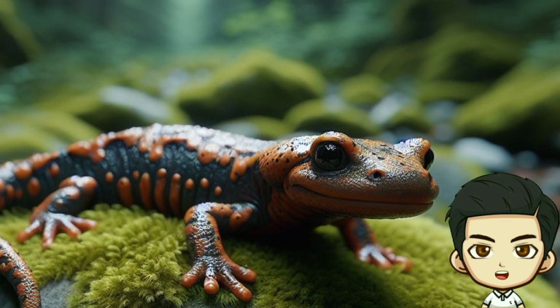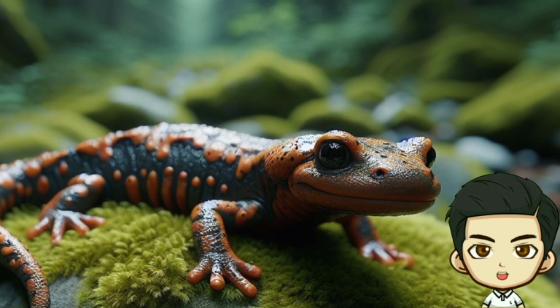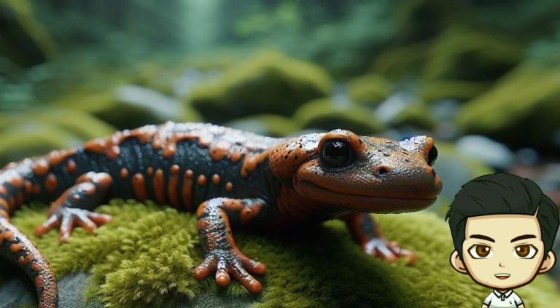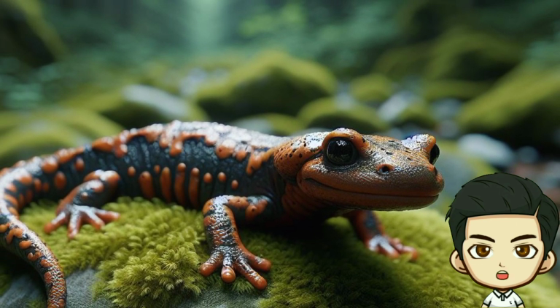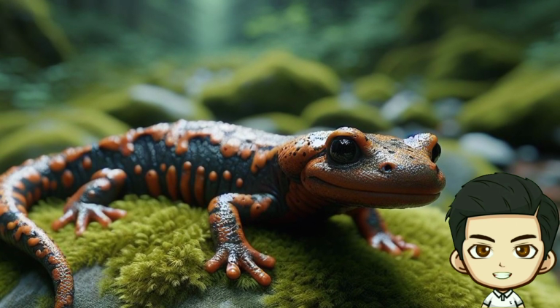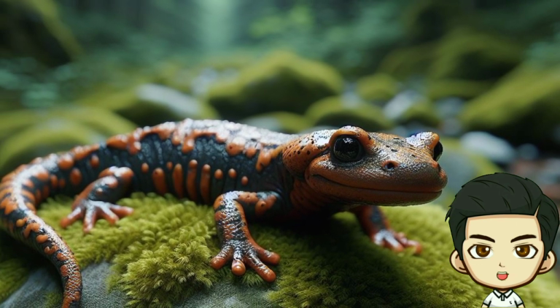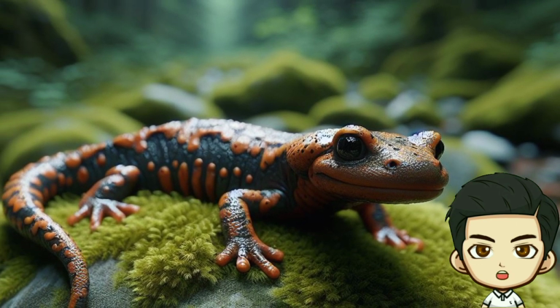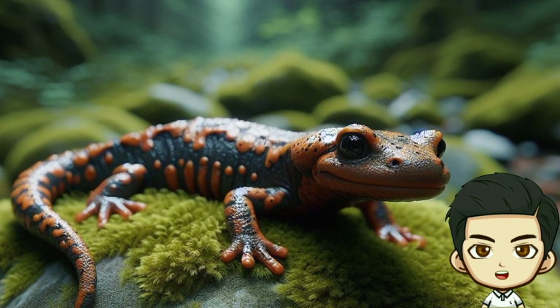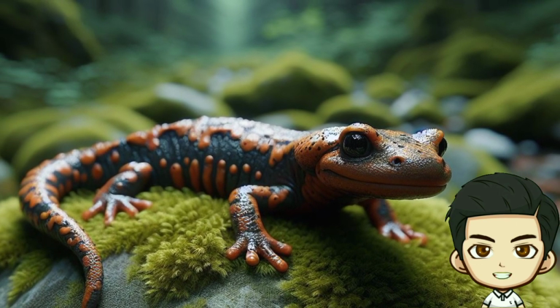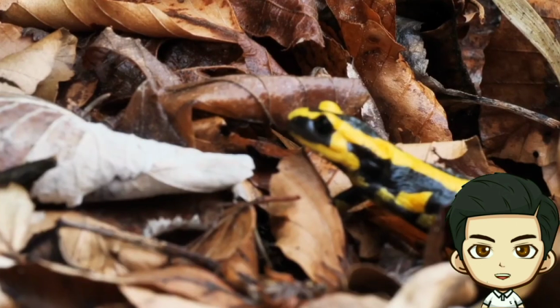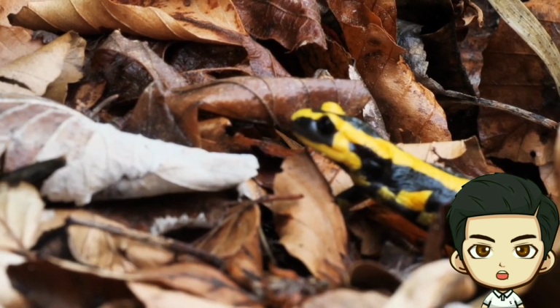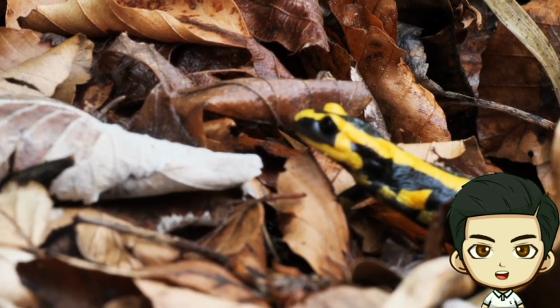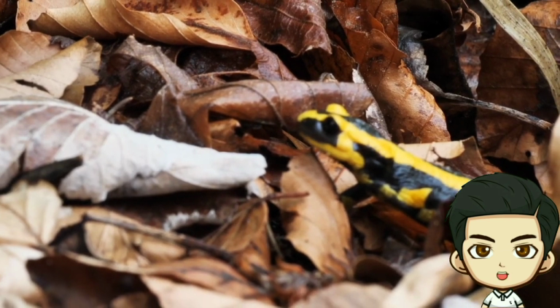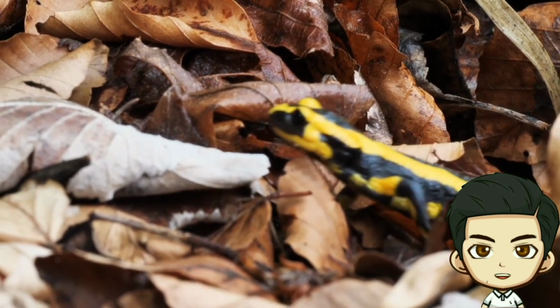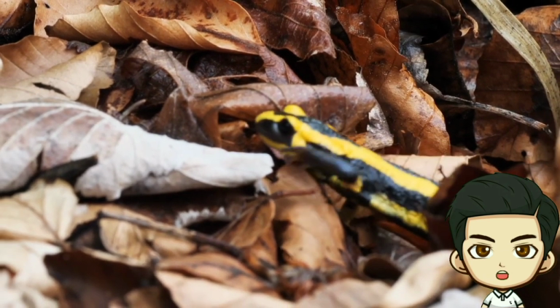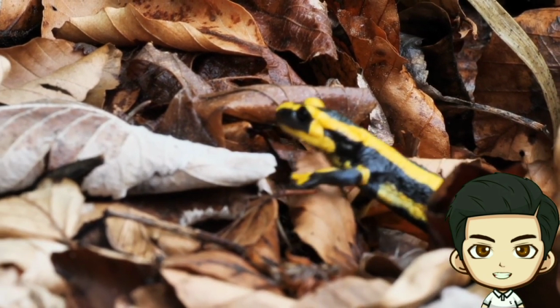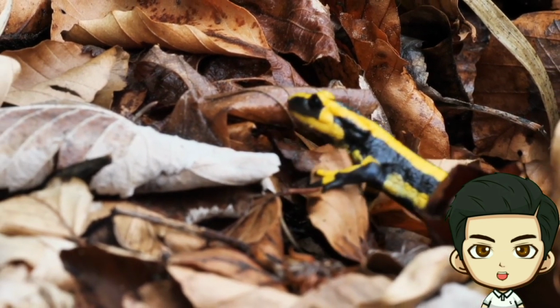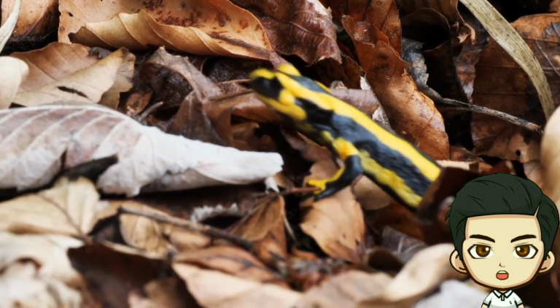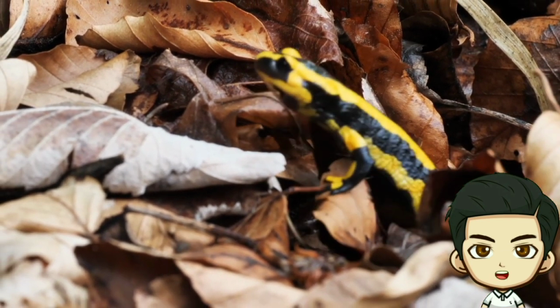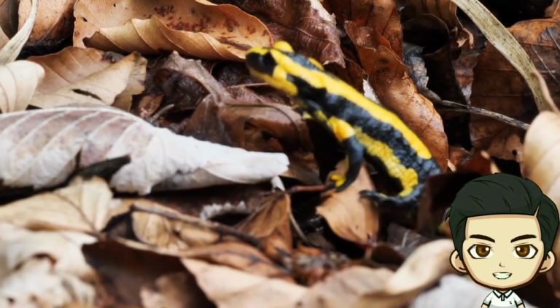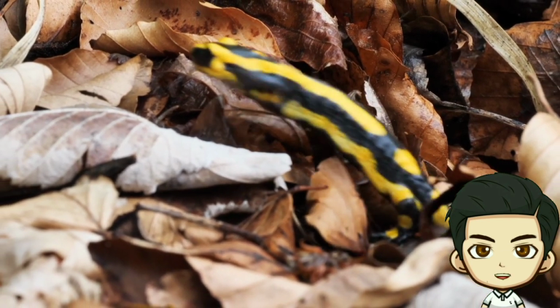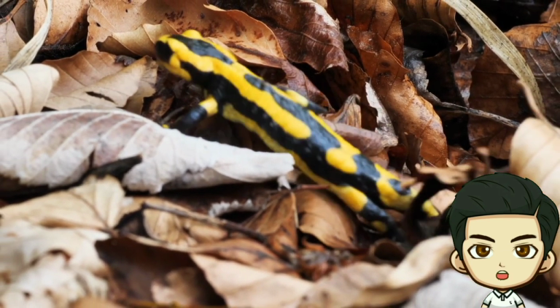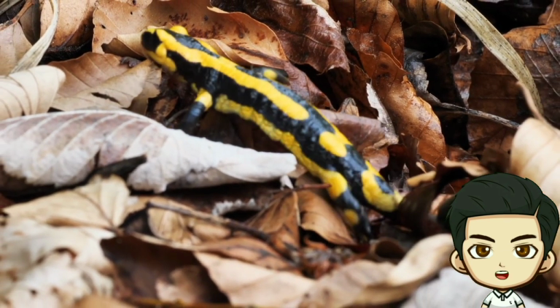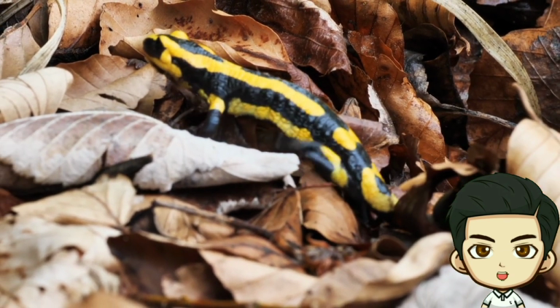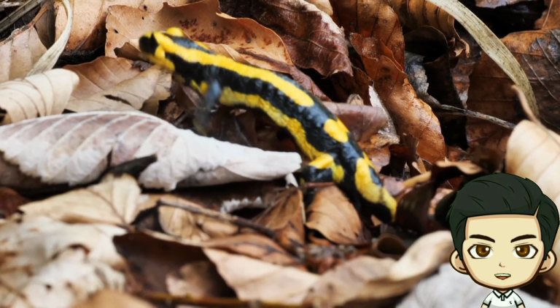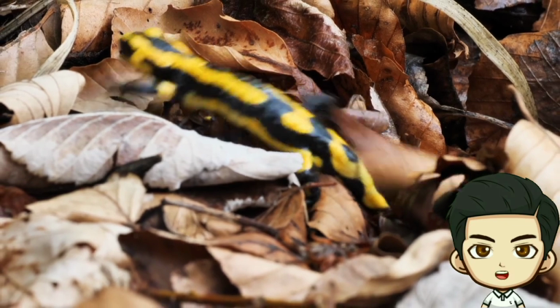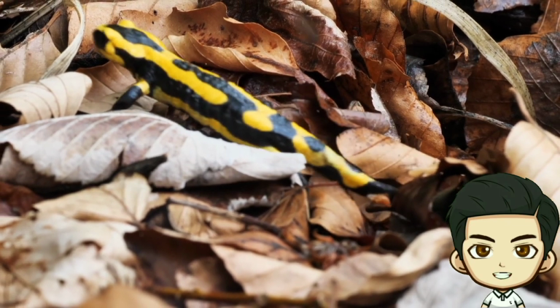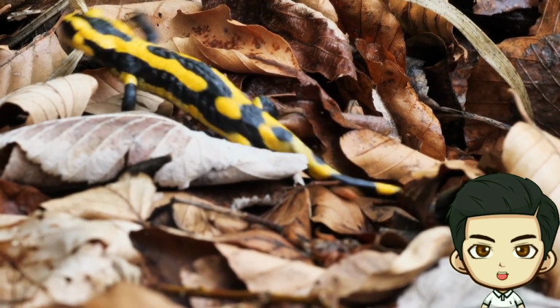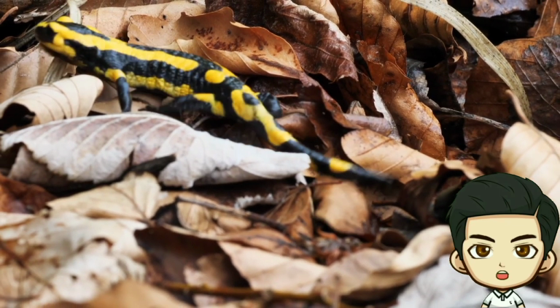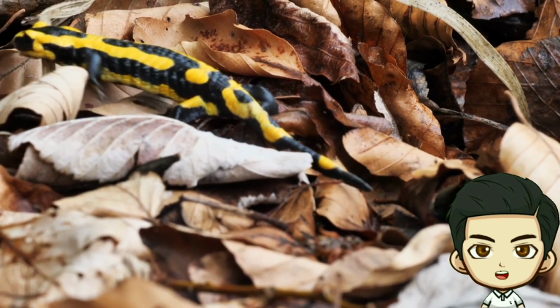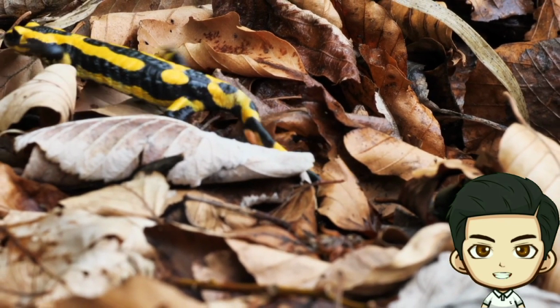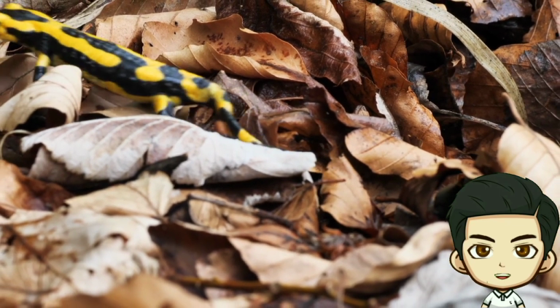Life Cycle: Salamanders go through a fascinating transformation from aquatic larvae to land-dwelling adults. Some species keep their aquatic traits for life, while others become fully adapted to life on land.